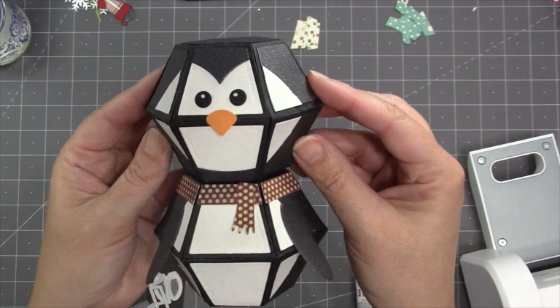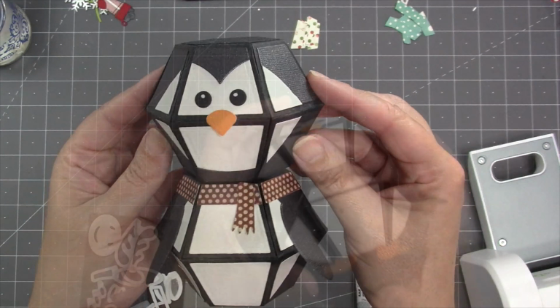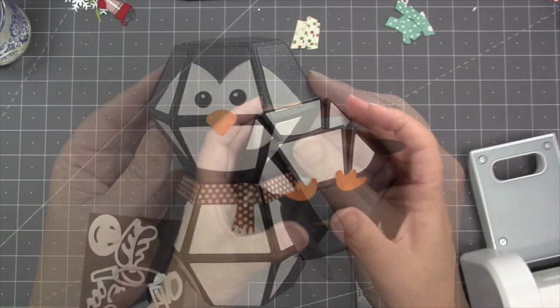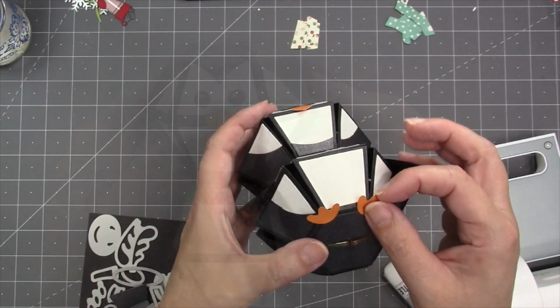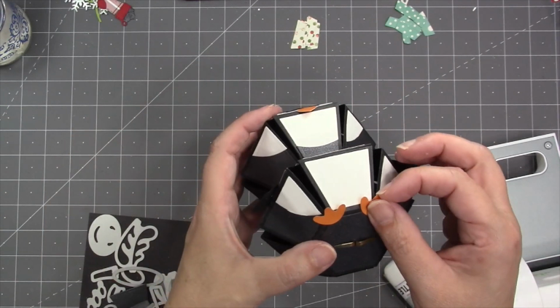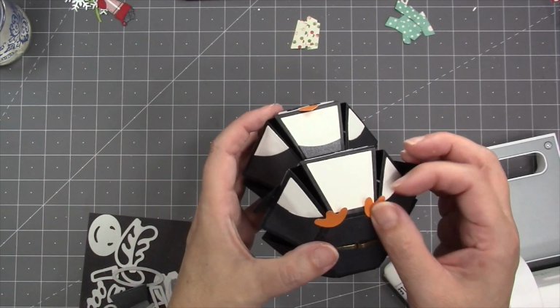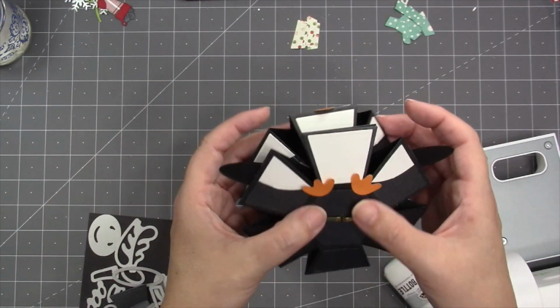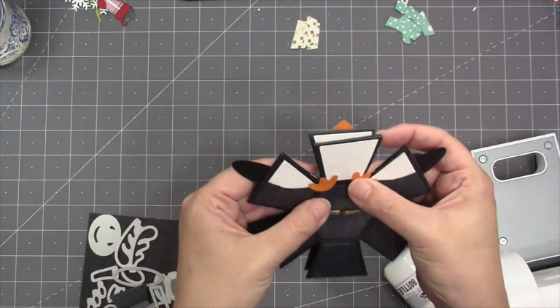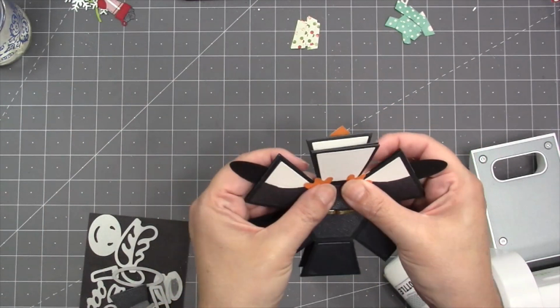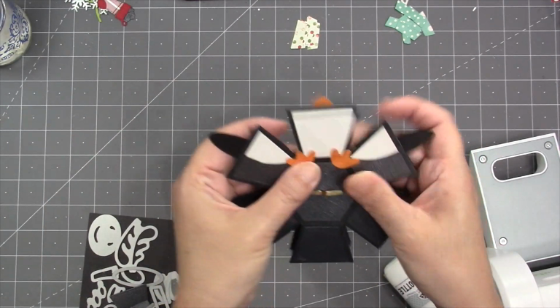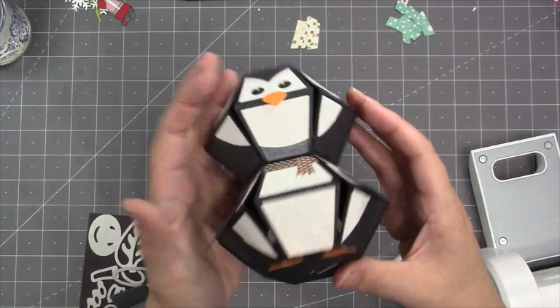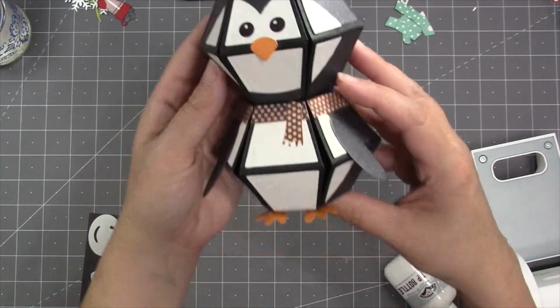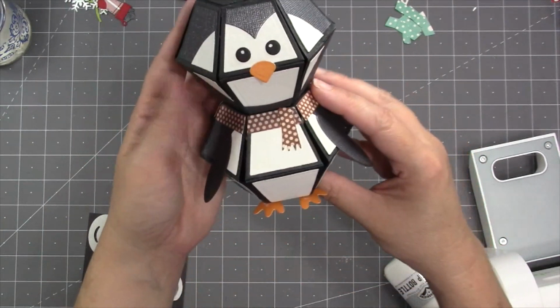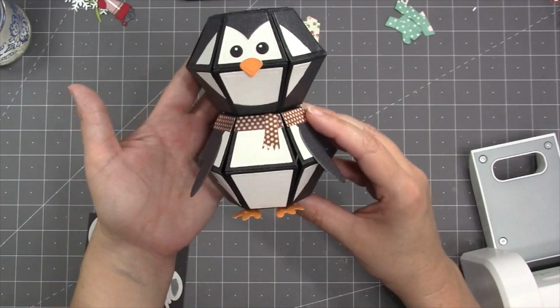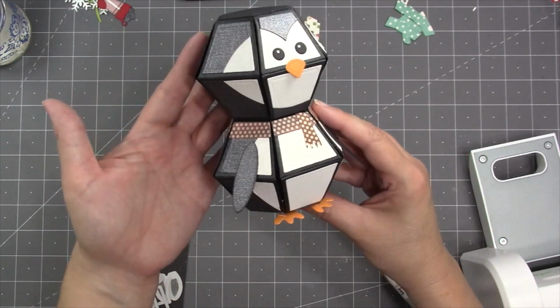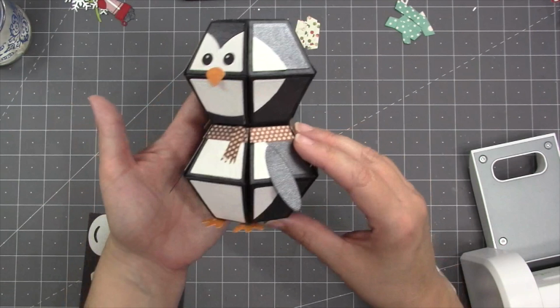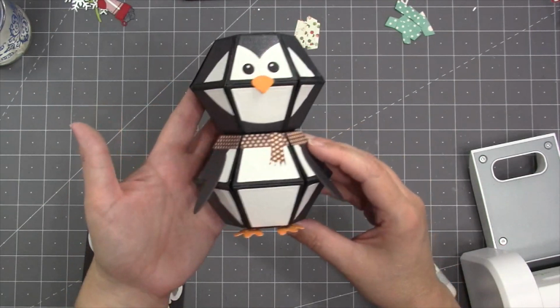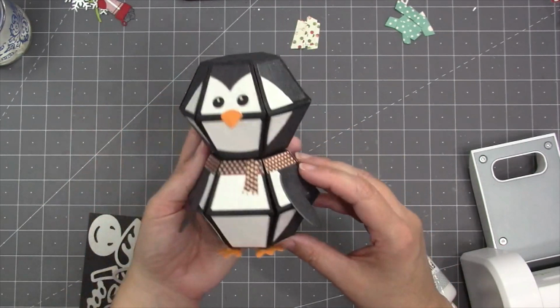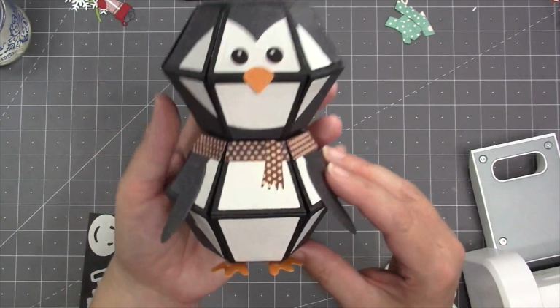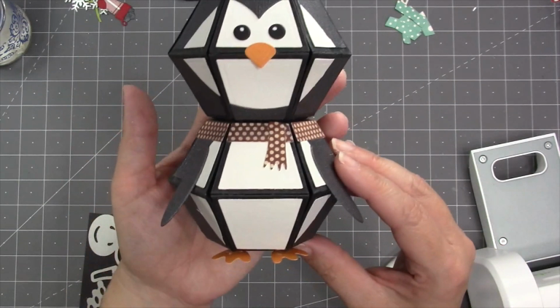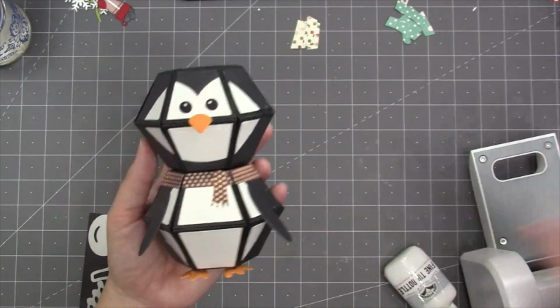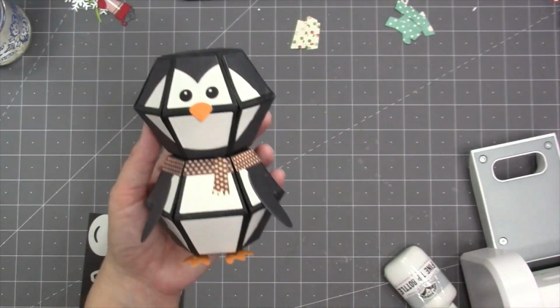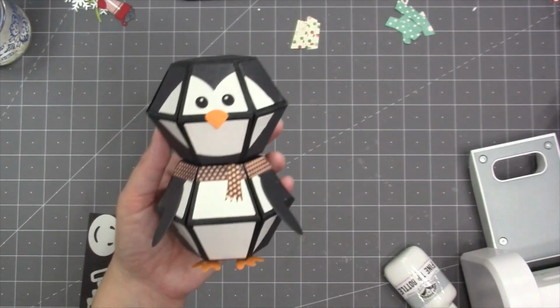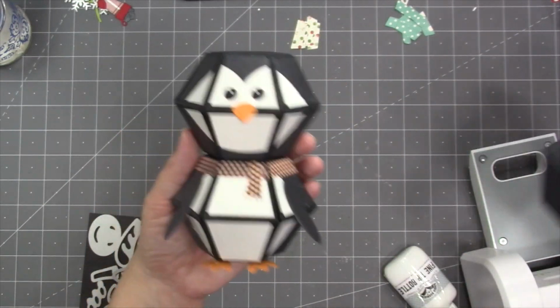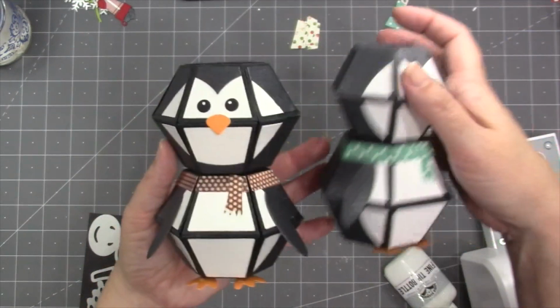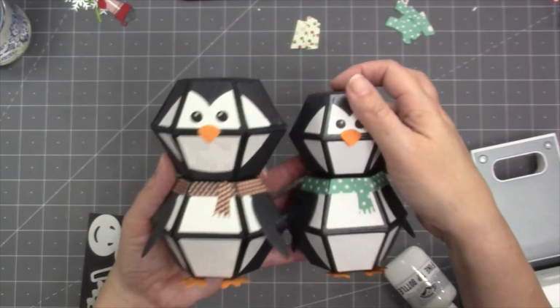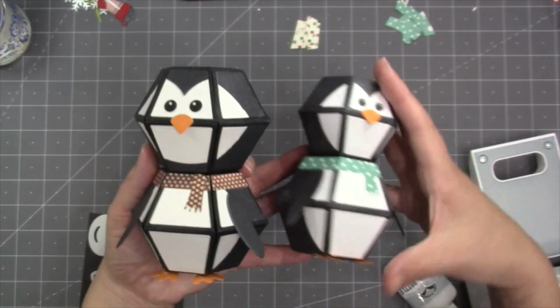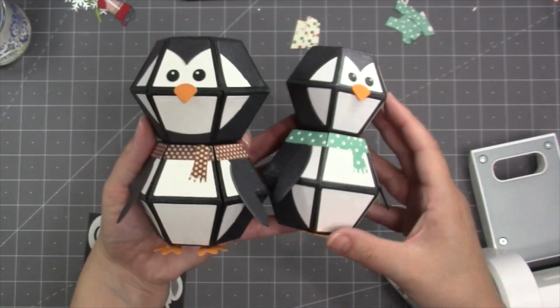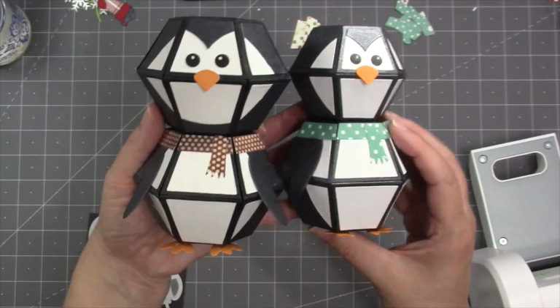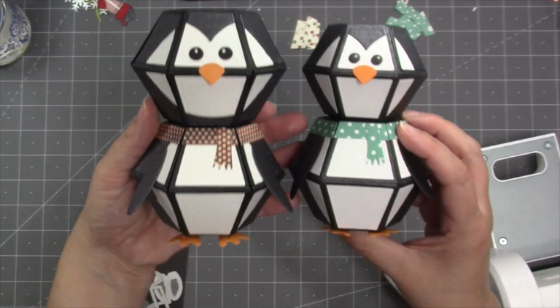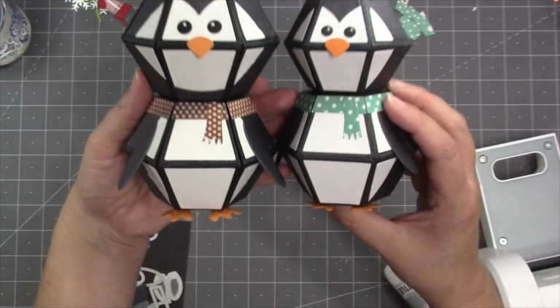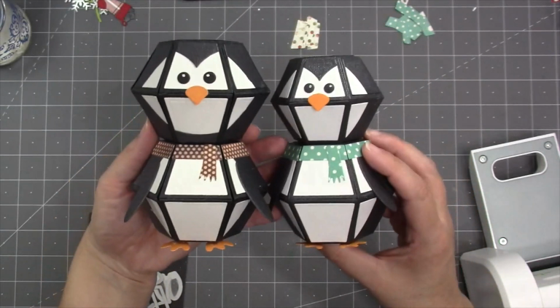The final pieces for the penguin are the feet, which I glue to the bottom. That's how the penguin looks using two surprise balls. If you mix the two ball sizes together, you'll get a slightly different look.